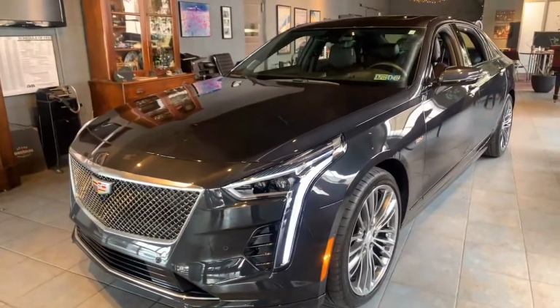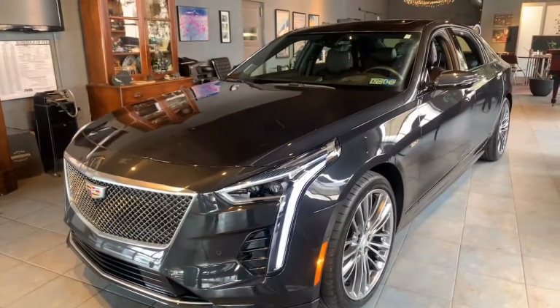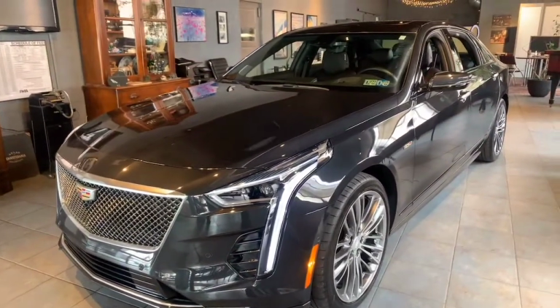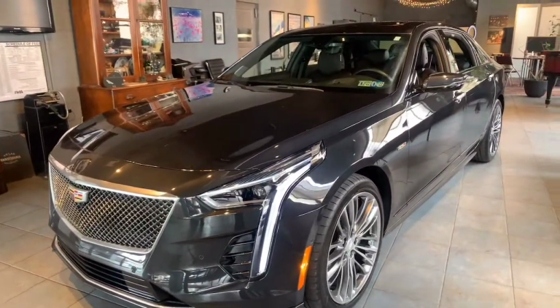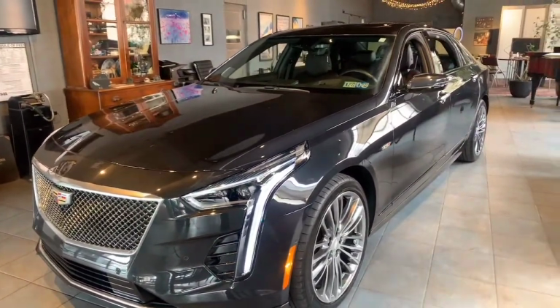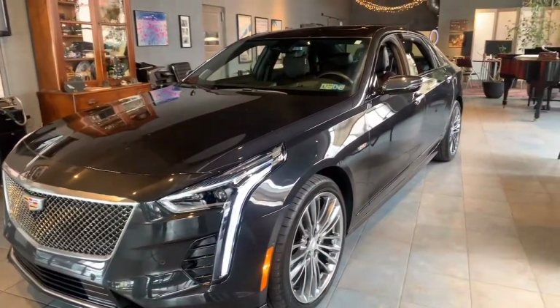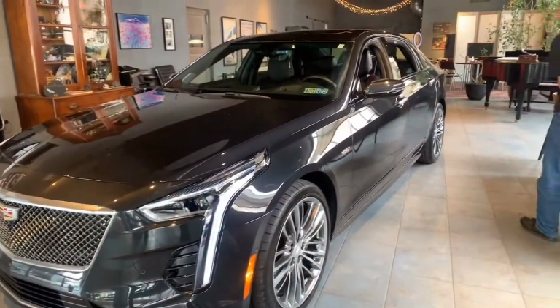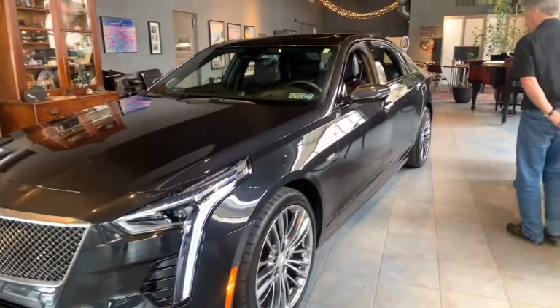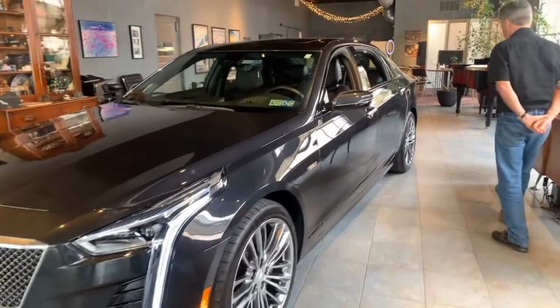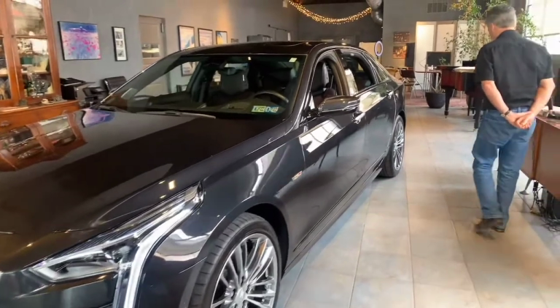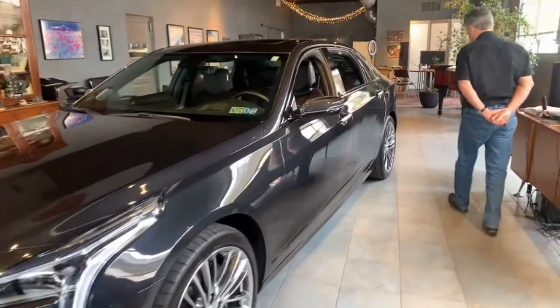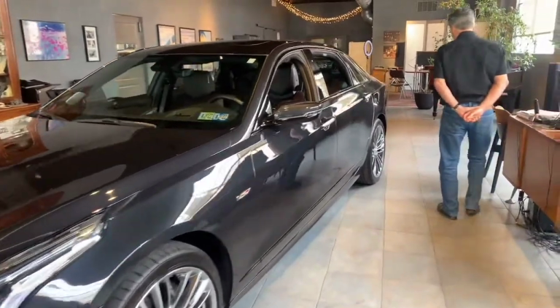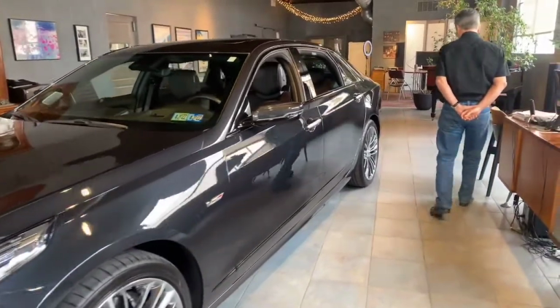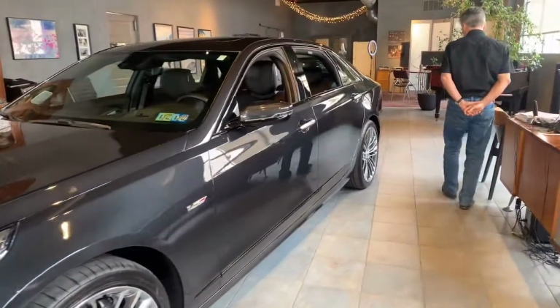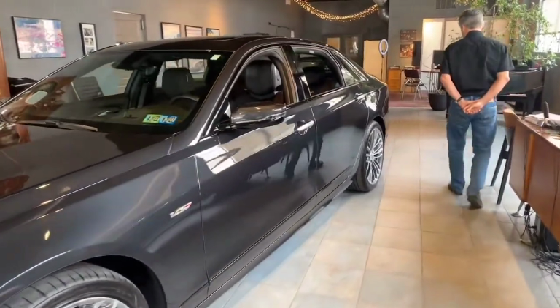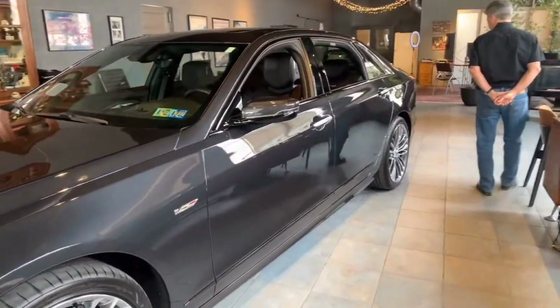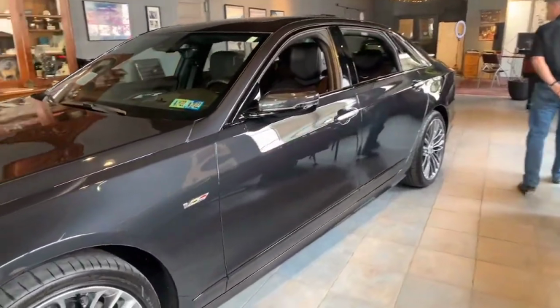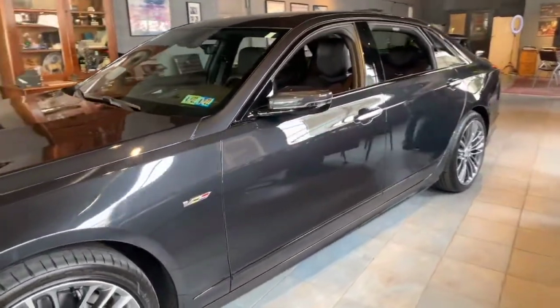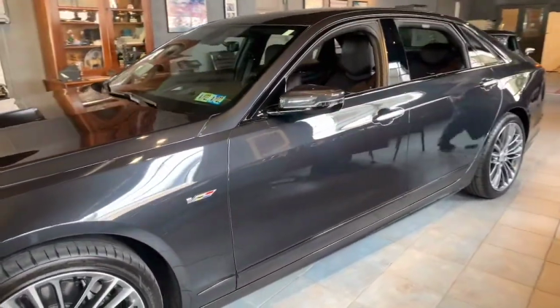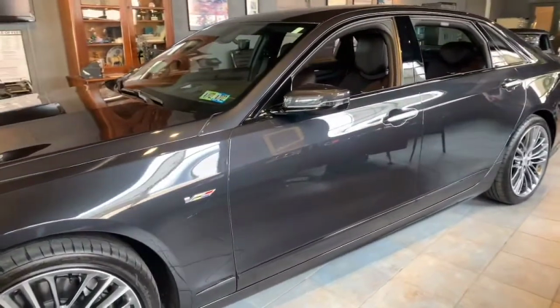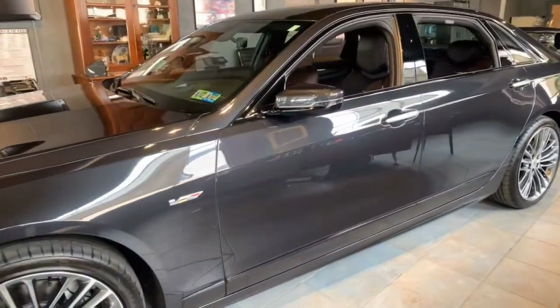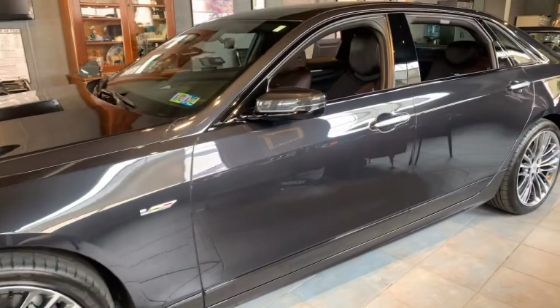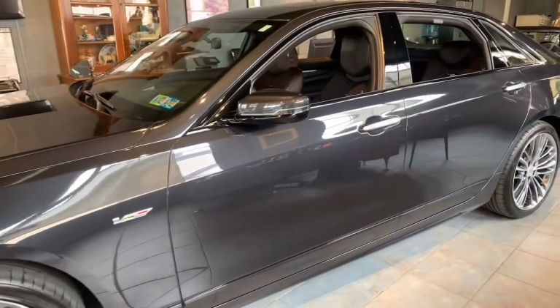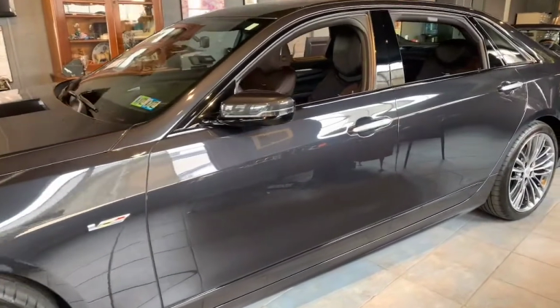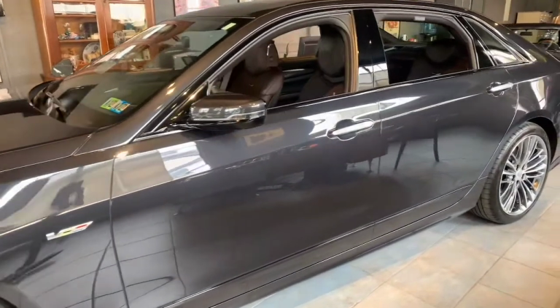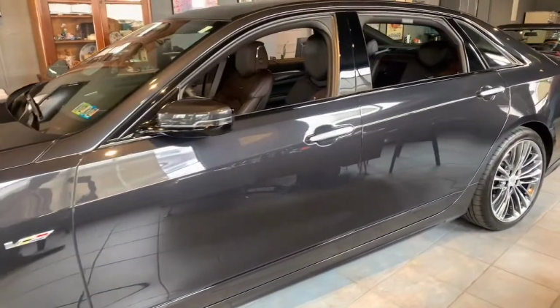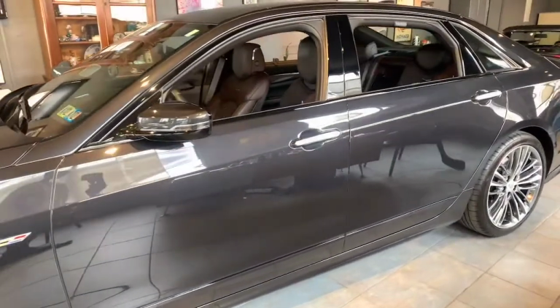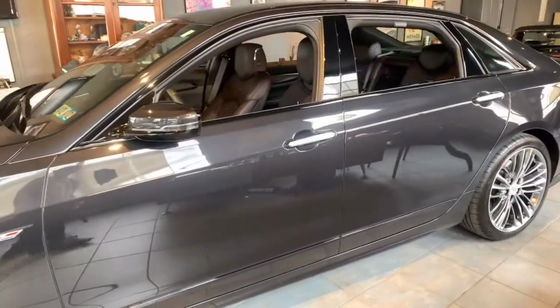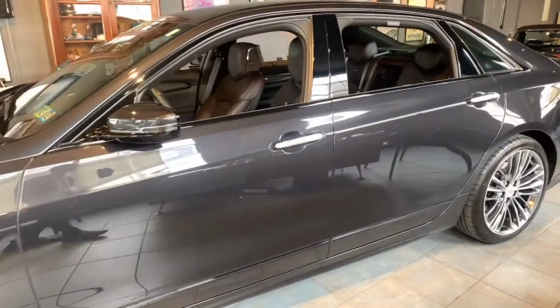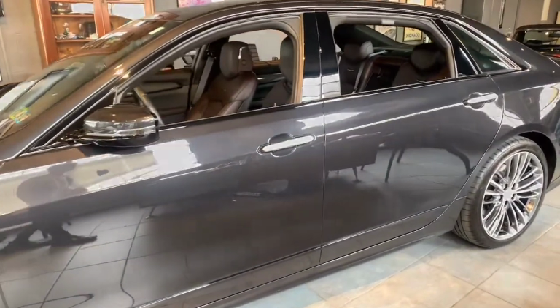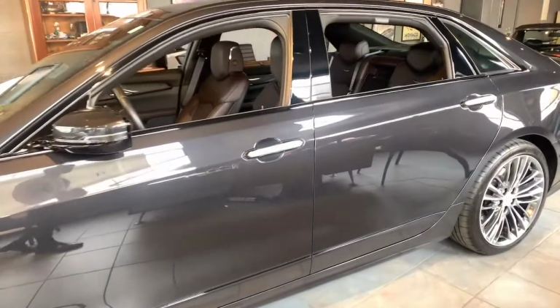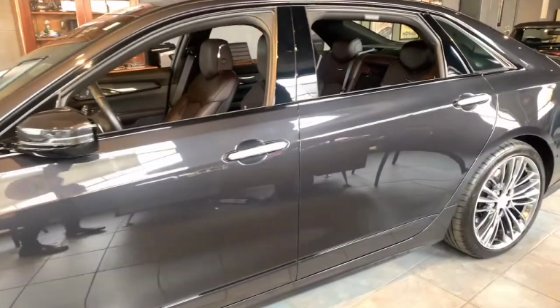It only has 2,300 miles on it. It has recently been serviced and gone over by Kelly Cadillac, located in Lancaster, Pennsylvania. Of course, they gave it a clean bill of health. There's nothing wrong with the car.